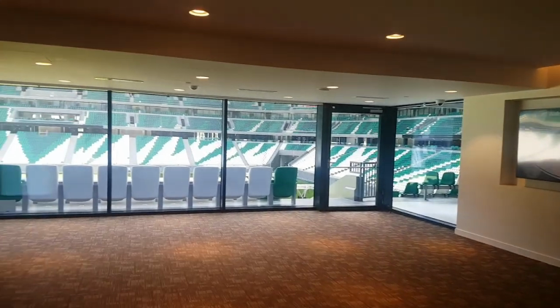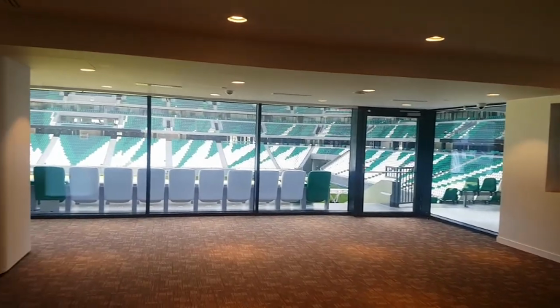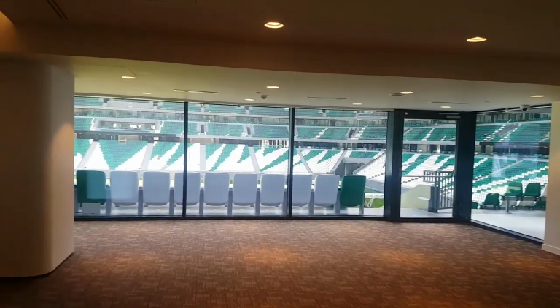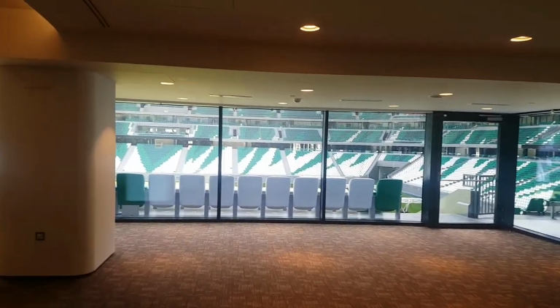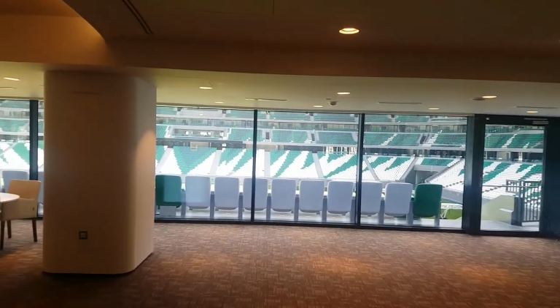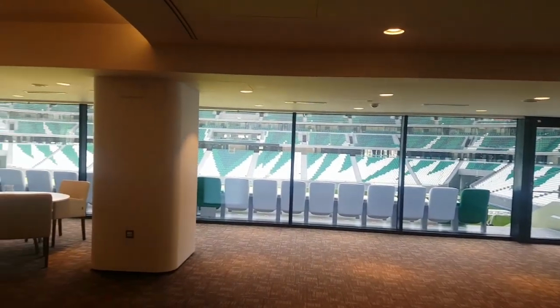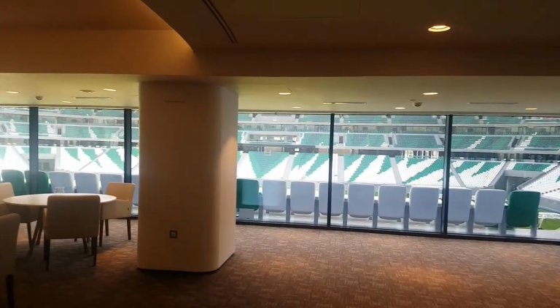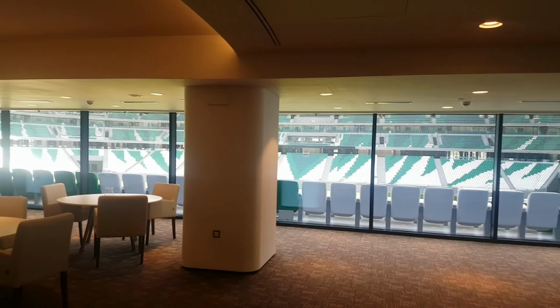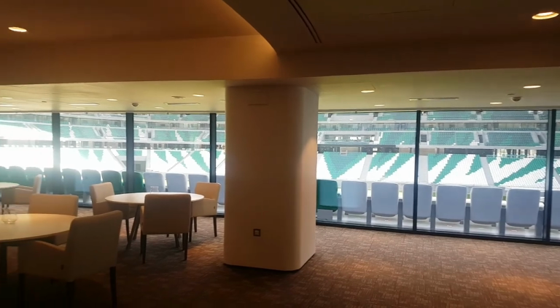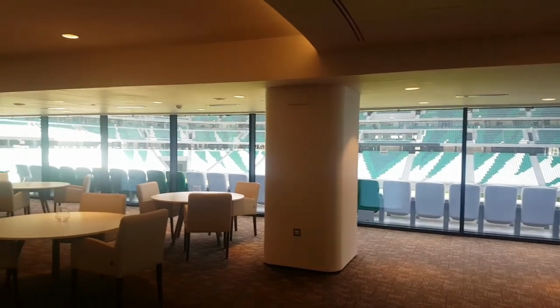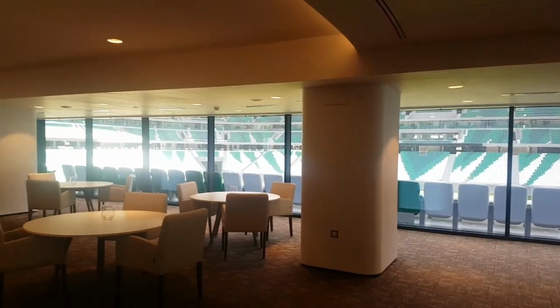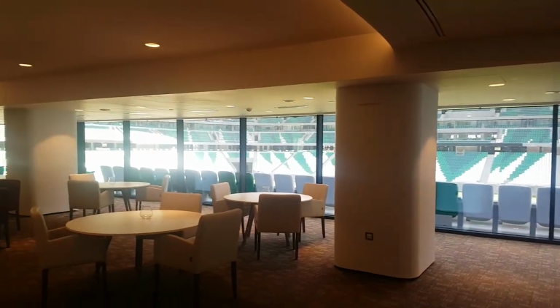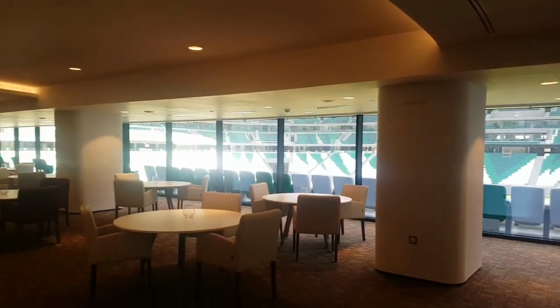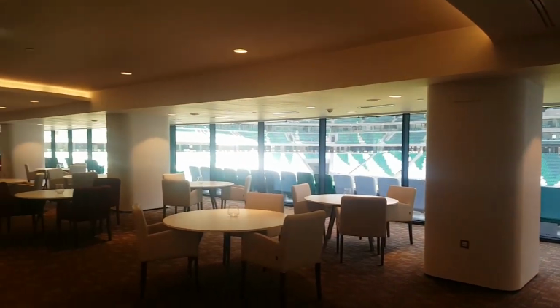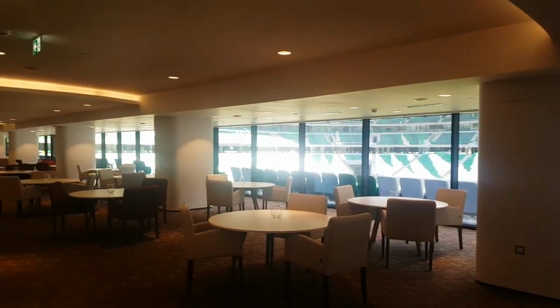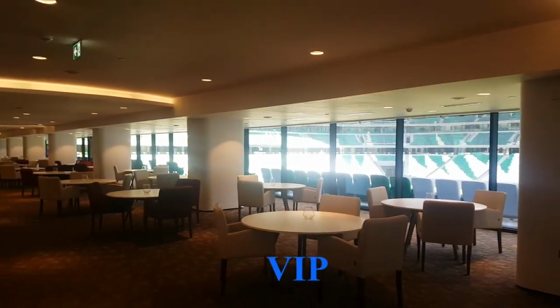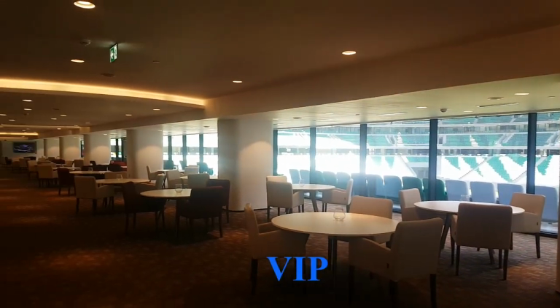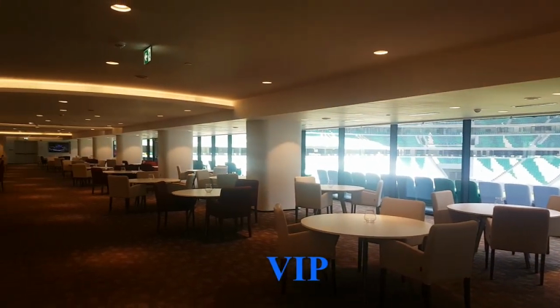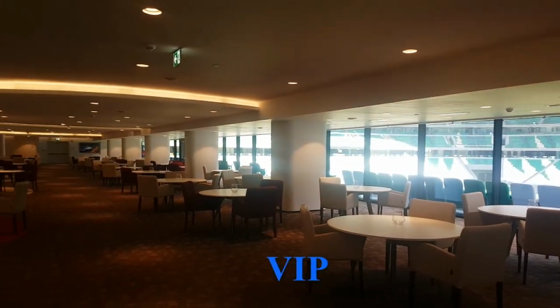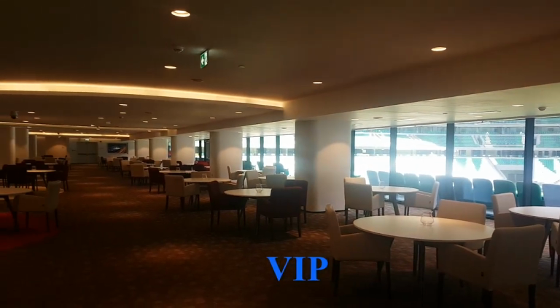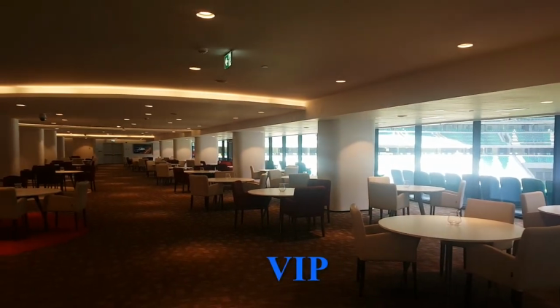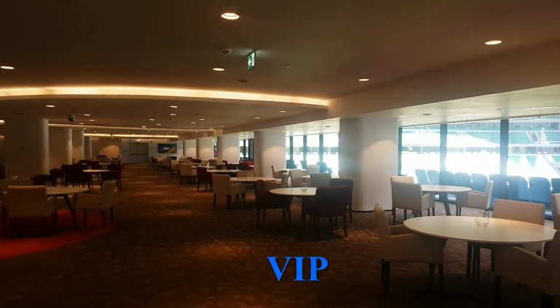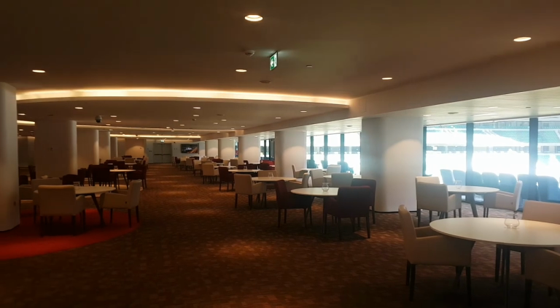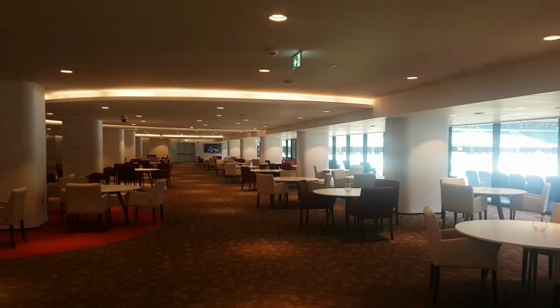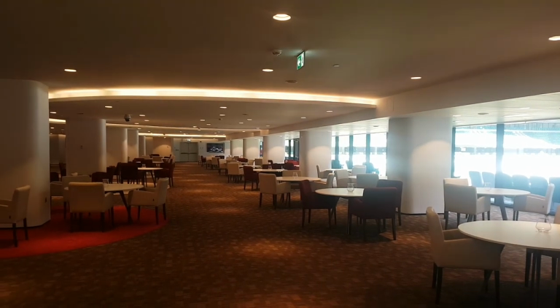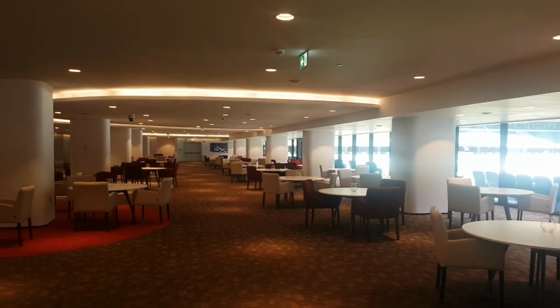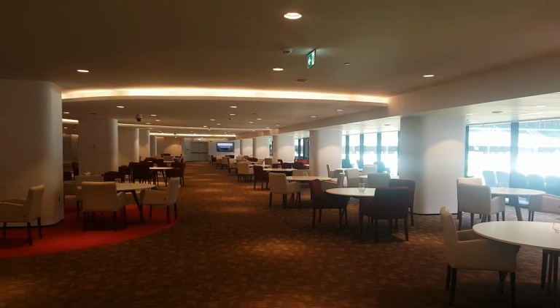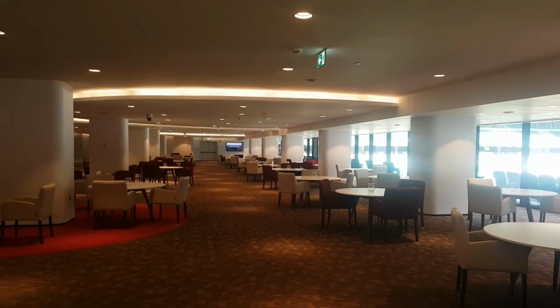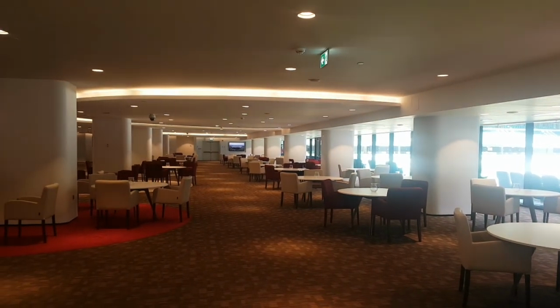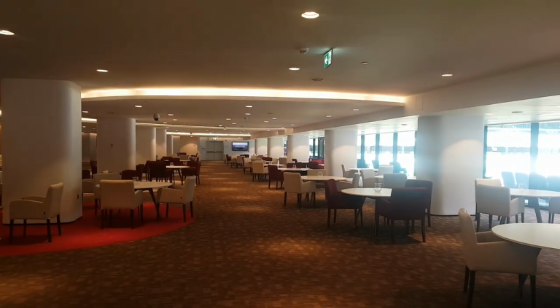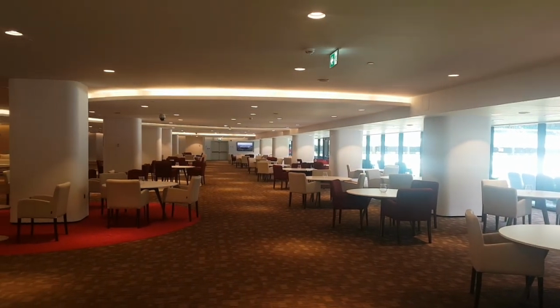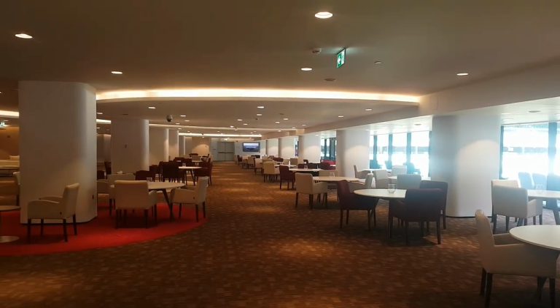This is the VIP gallery for VIPs of the Education City. It's a huge area.